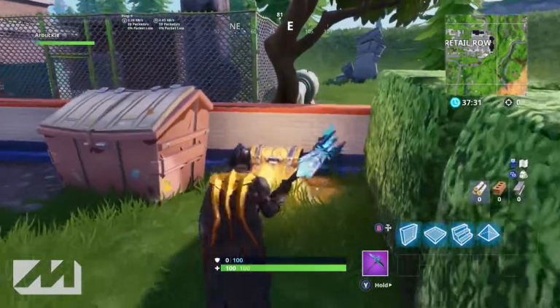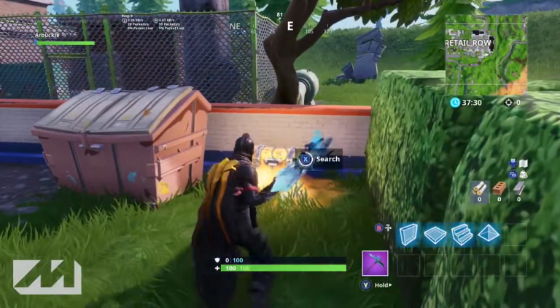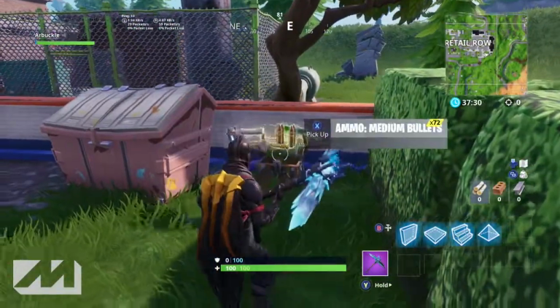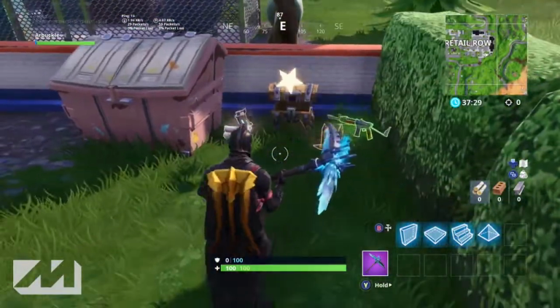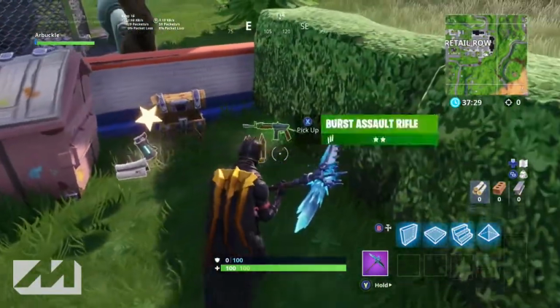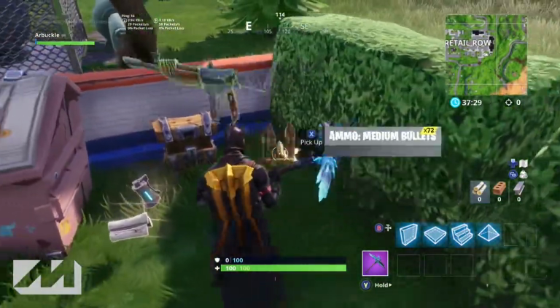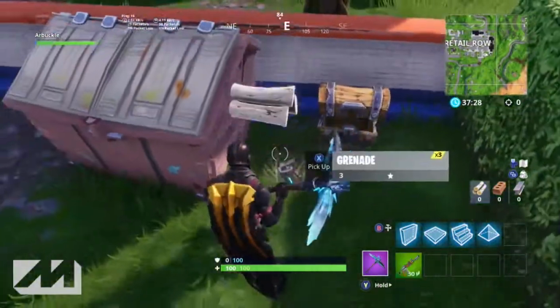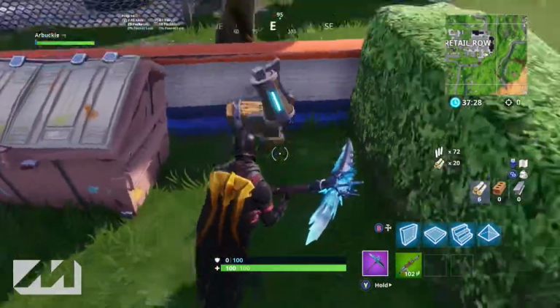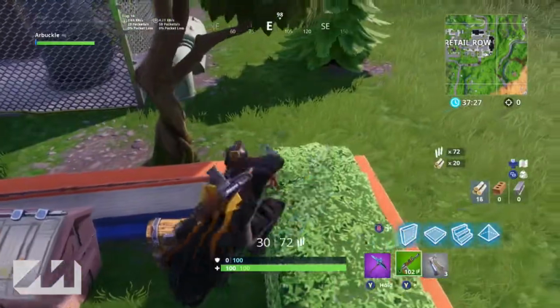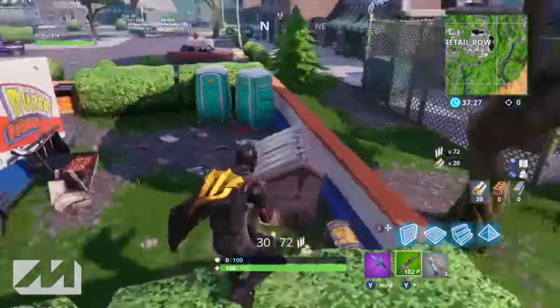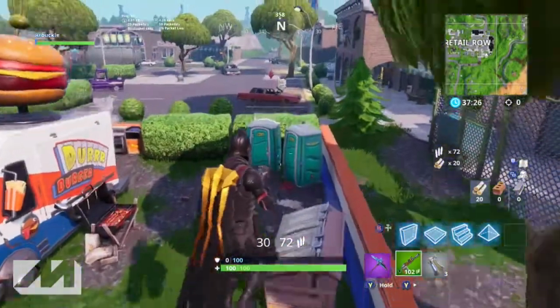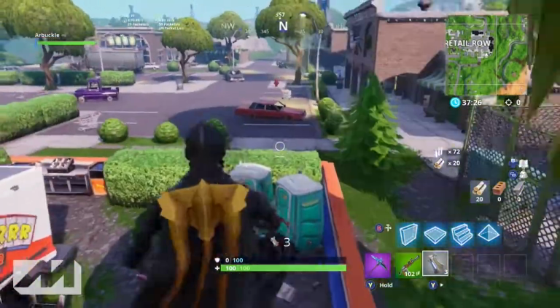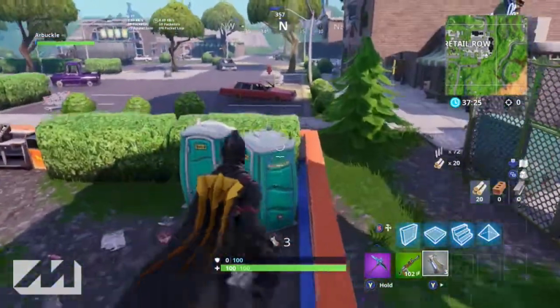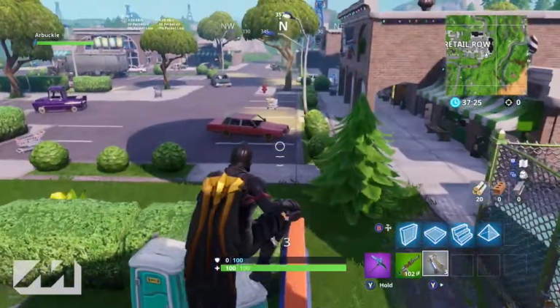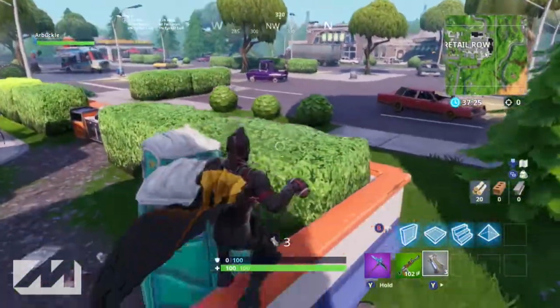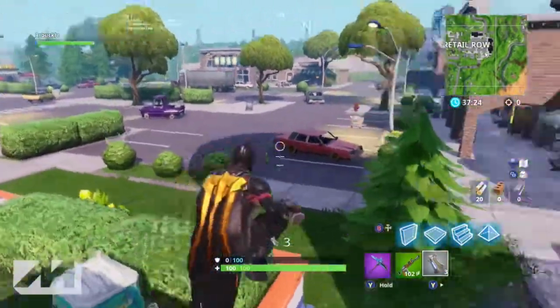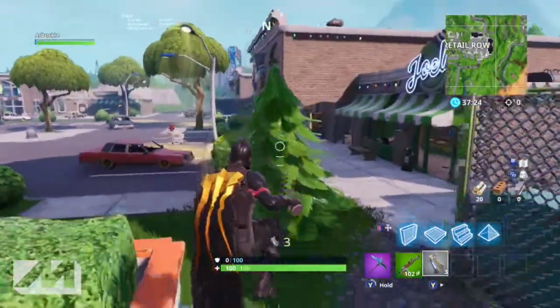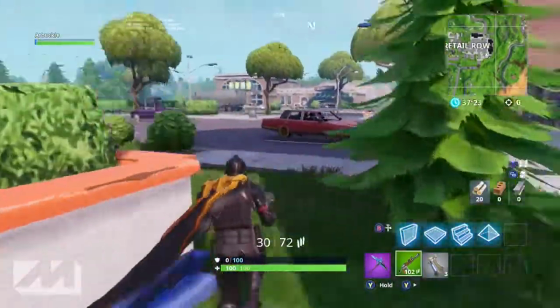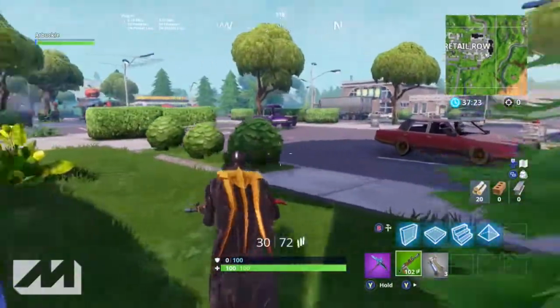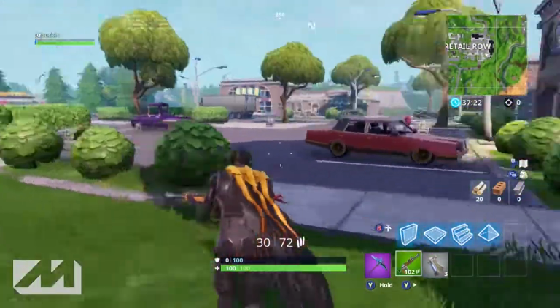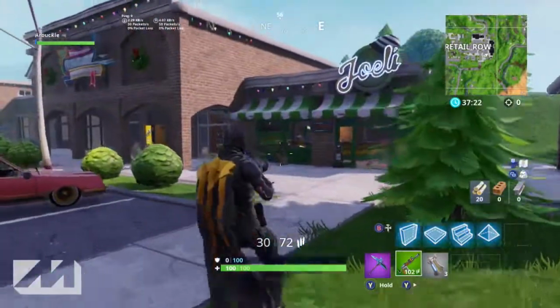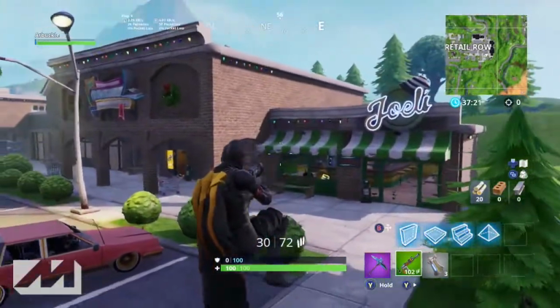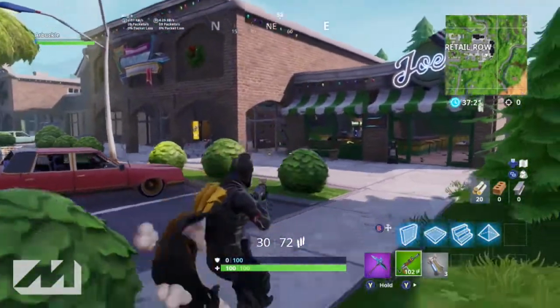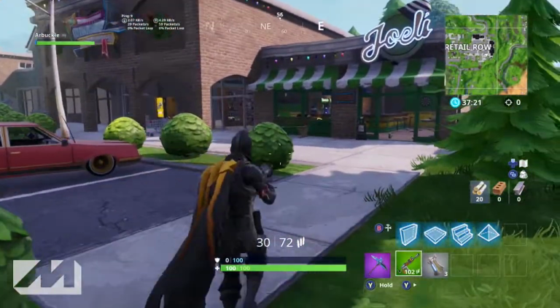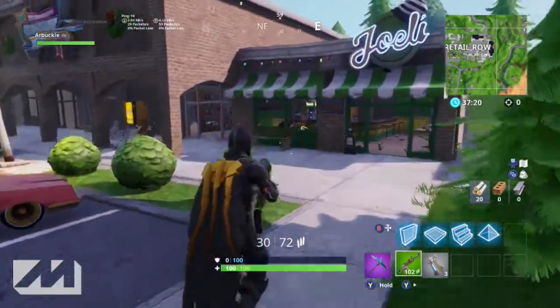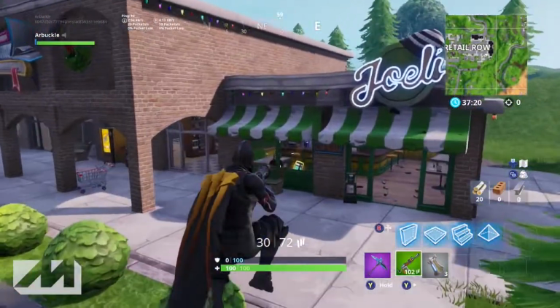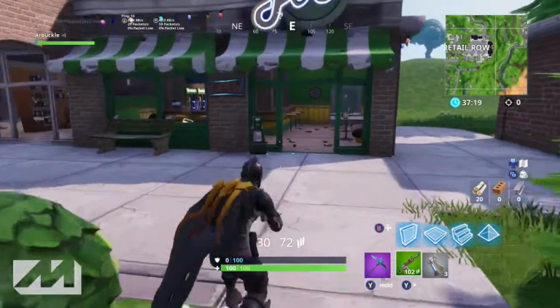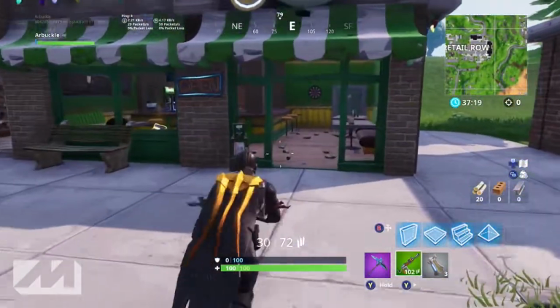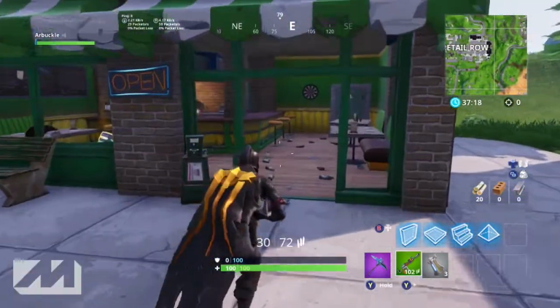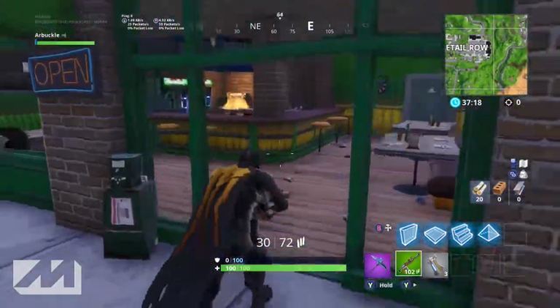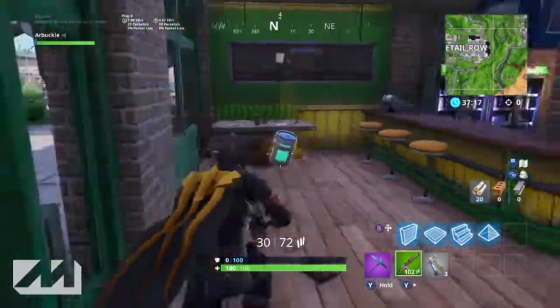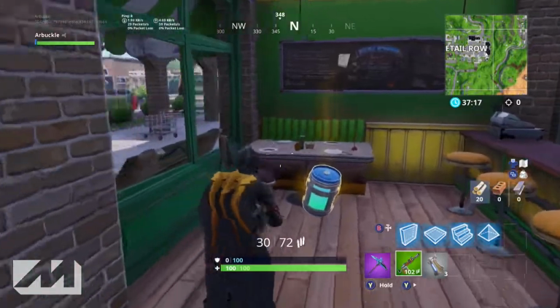There's a chest over here too, so if you want to land over here you might get something good - unlike me who just got a green three-round burst grenade. But it's a pretty cool little area that was just recently added. A lot of random things have been added into the game with the new Season 7 update that have been really exciting.